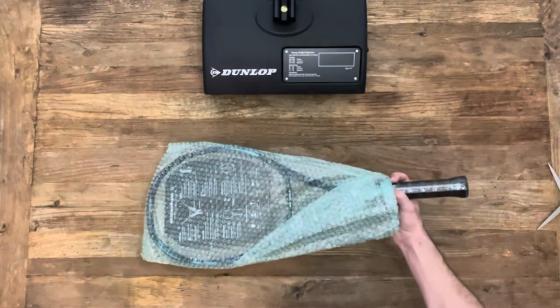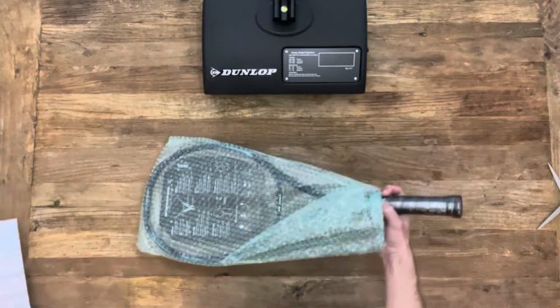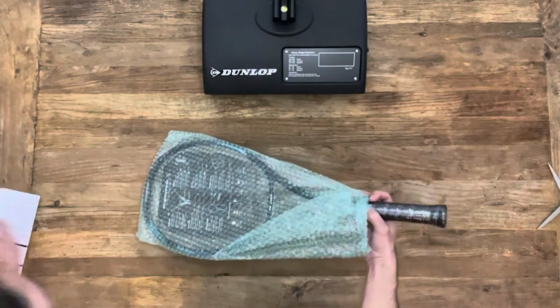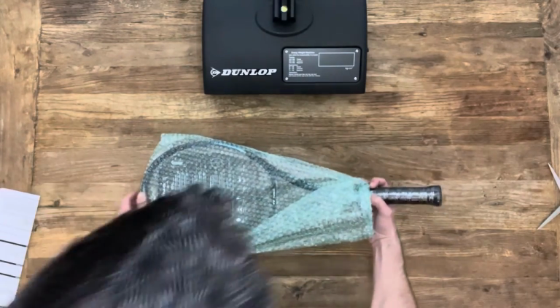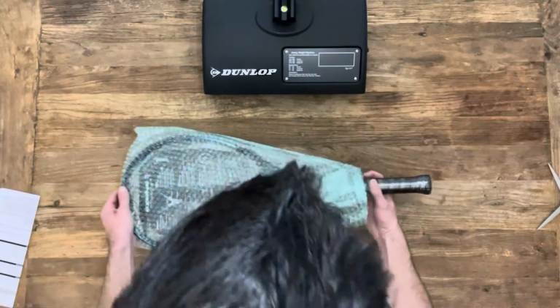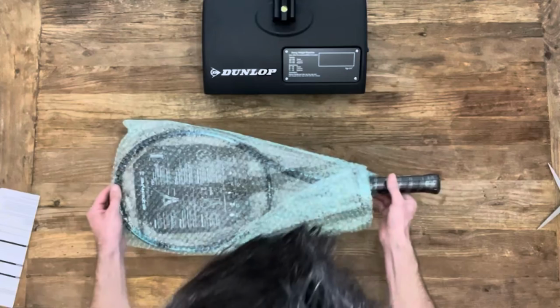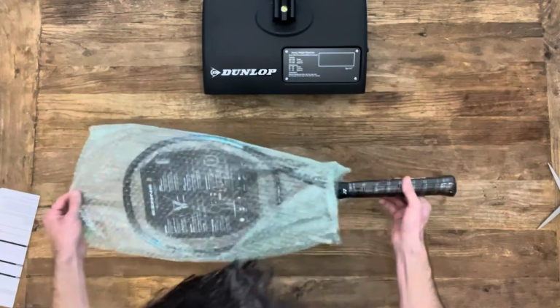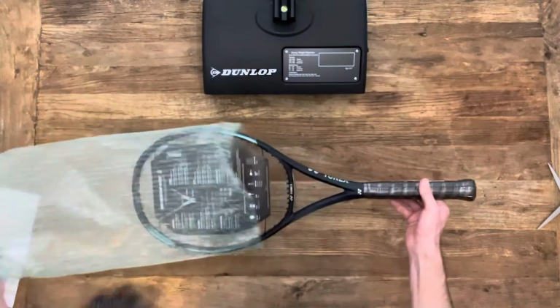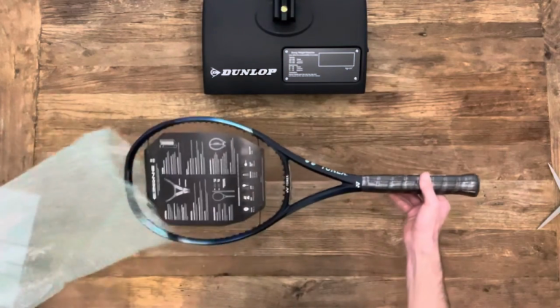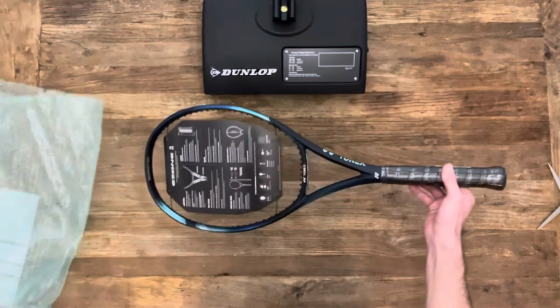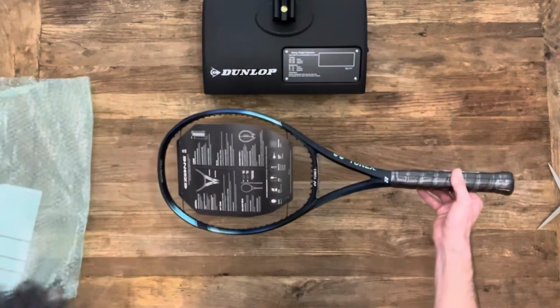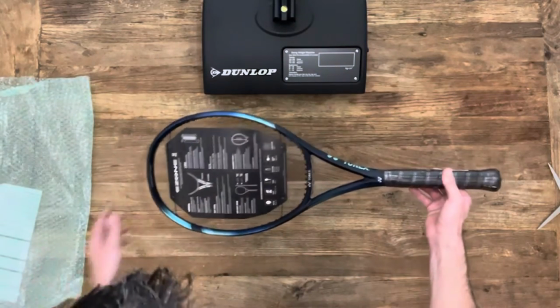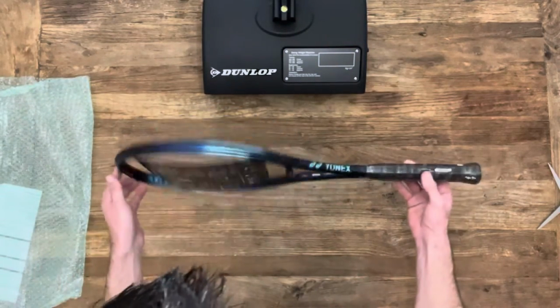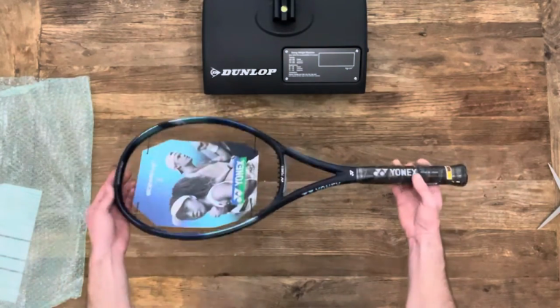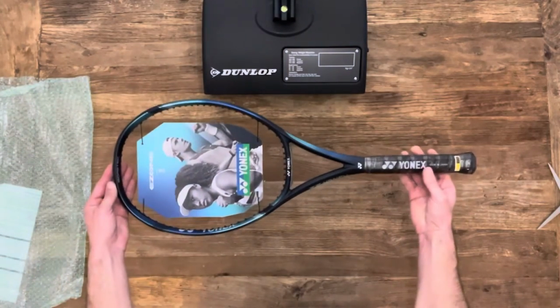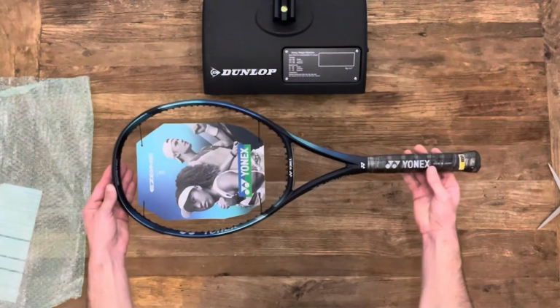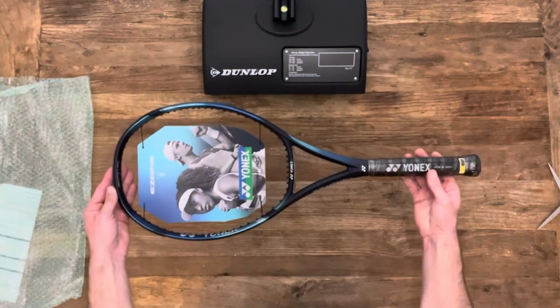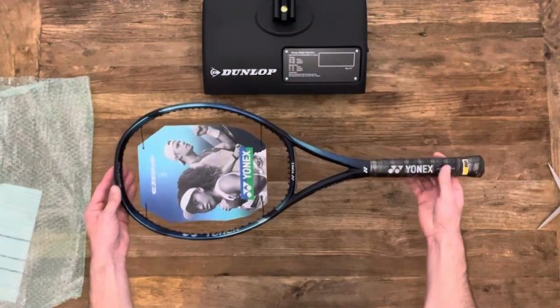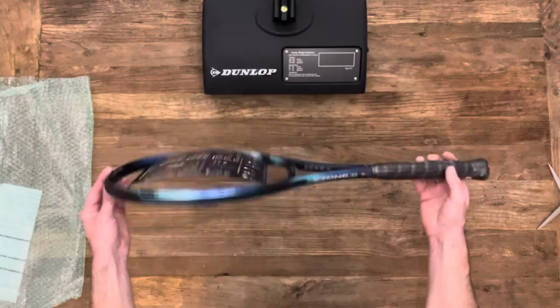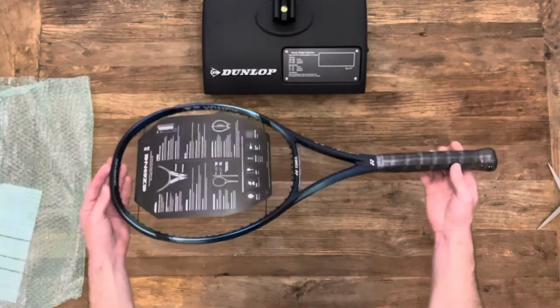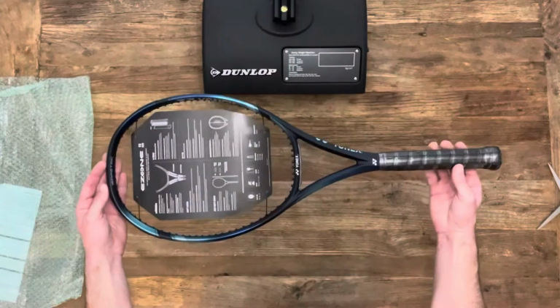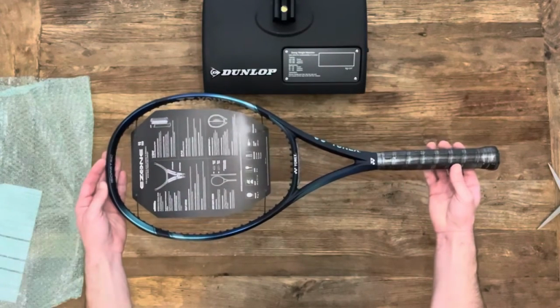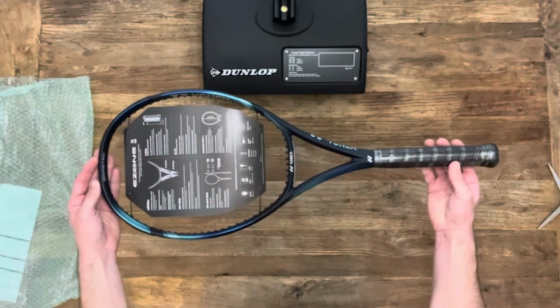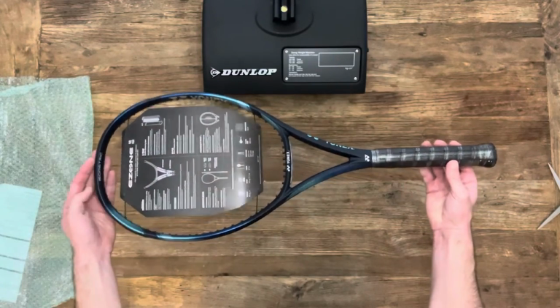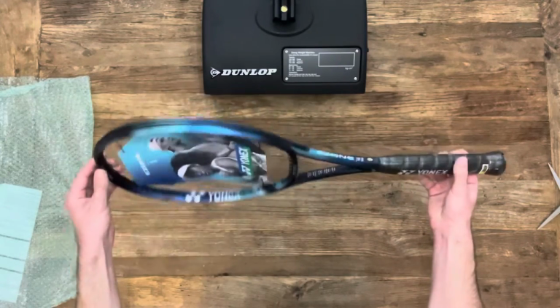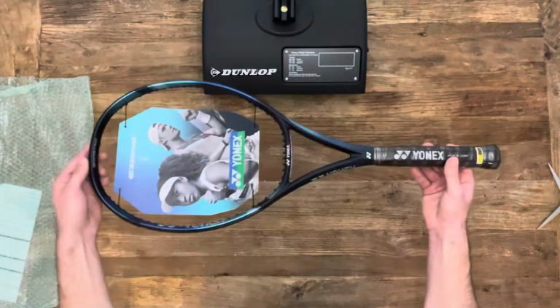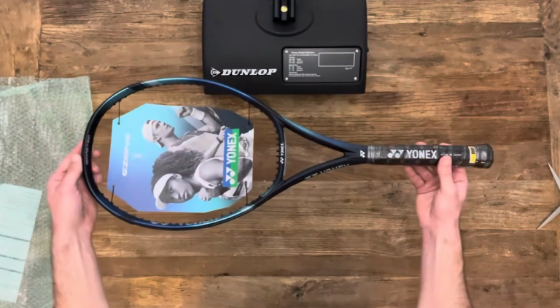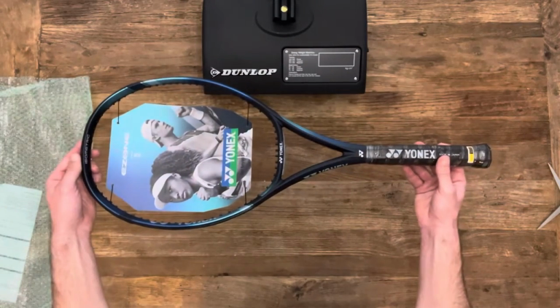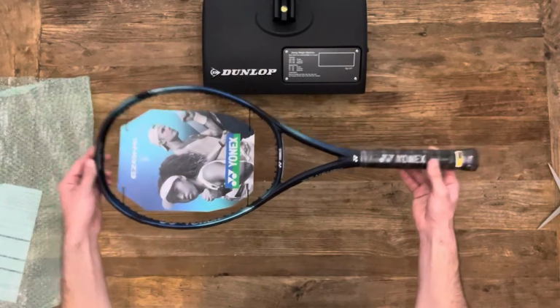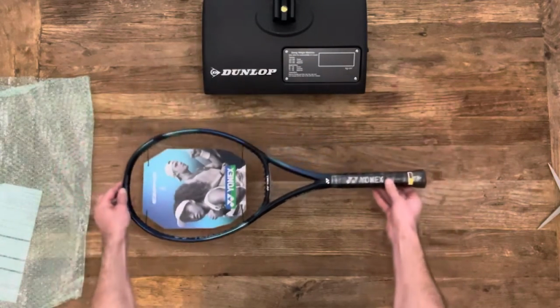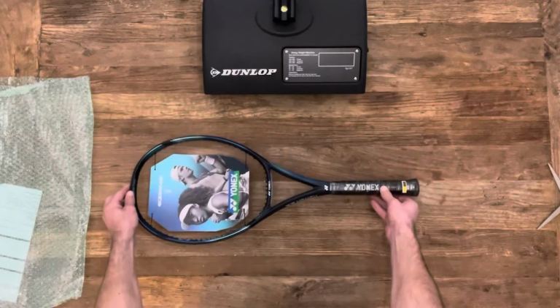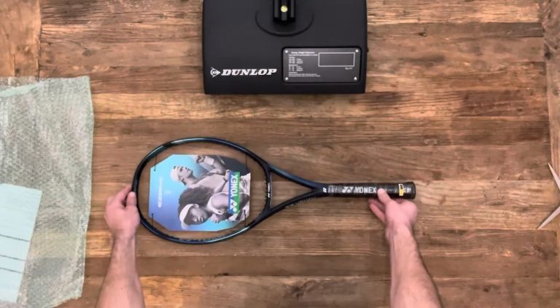Let's get this thing out of the bubble wrap here so we can take a look at it. I actually really enjoy the paint job on this. Unlike the new V-Core series, I think they really nailed this paint job.